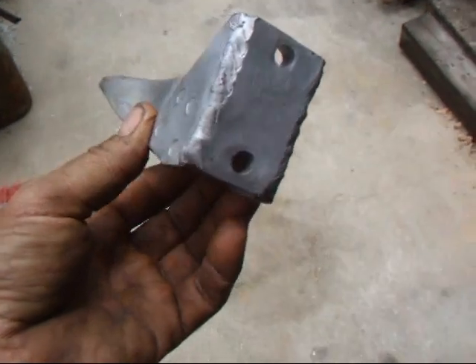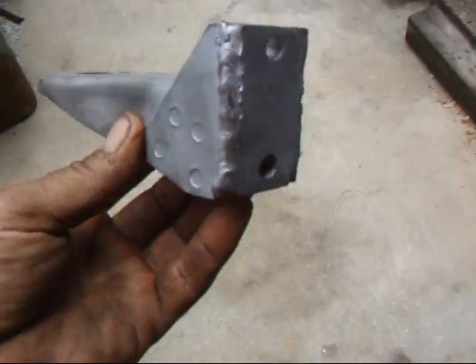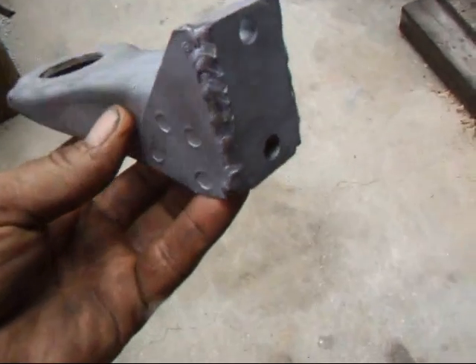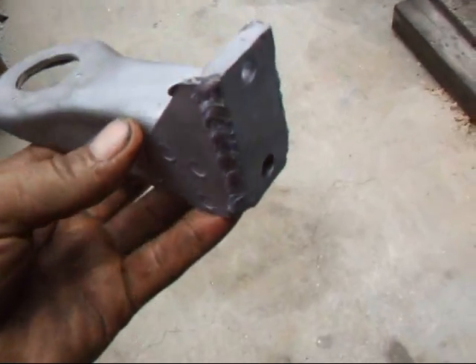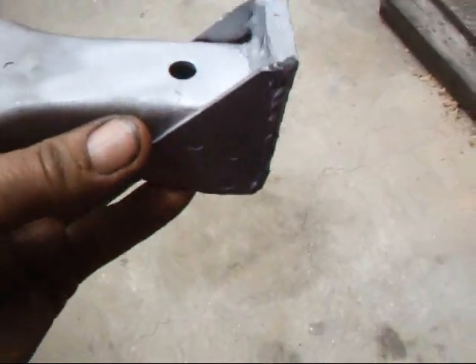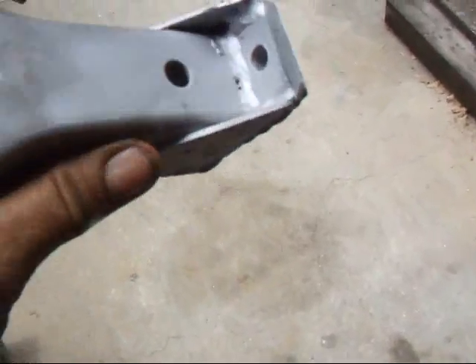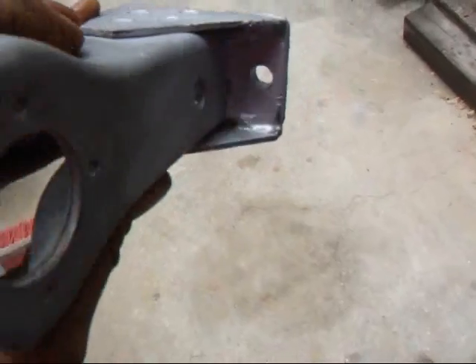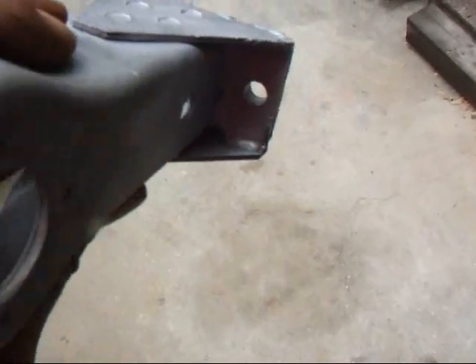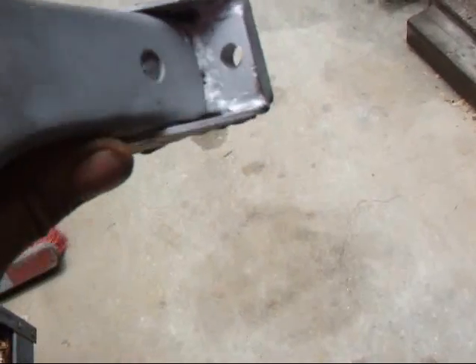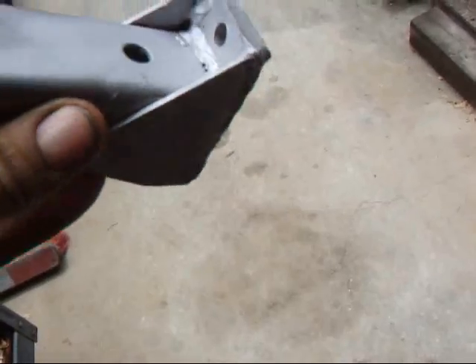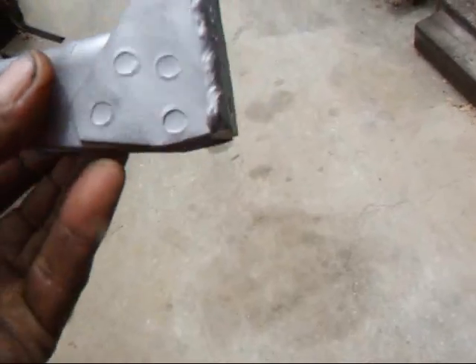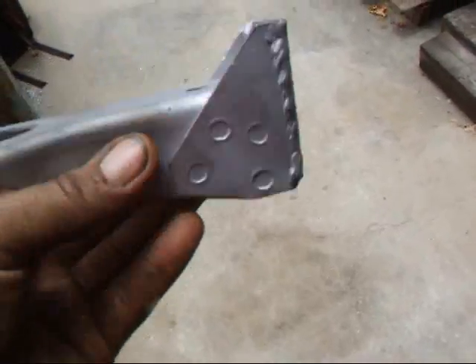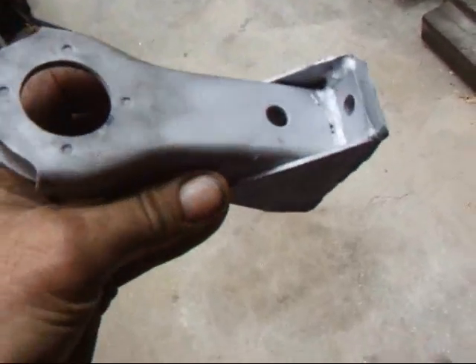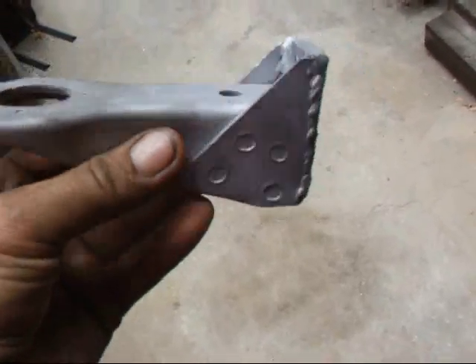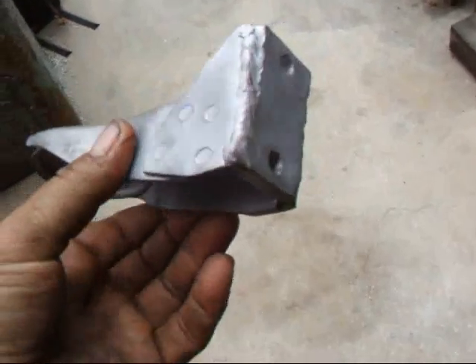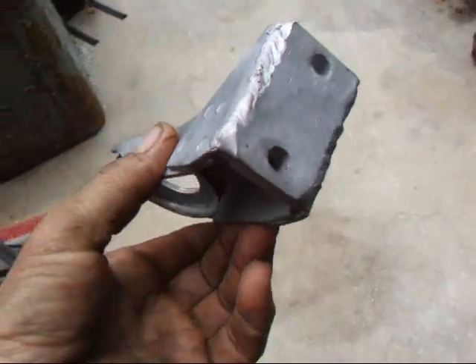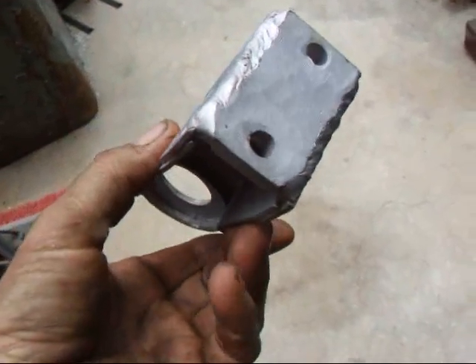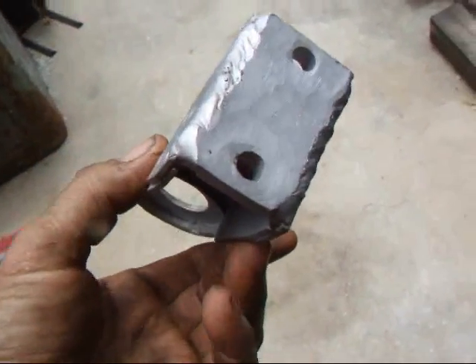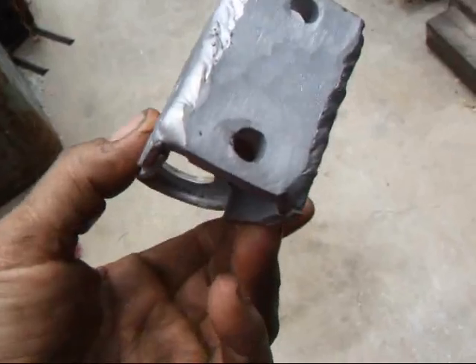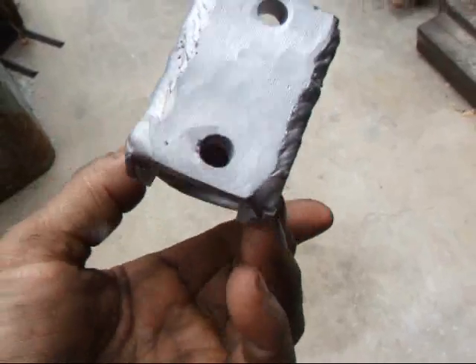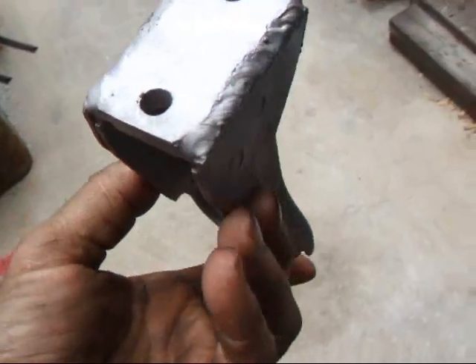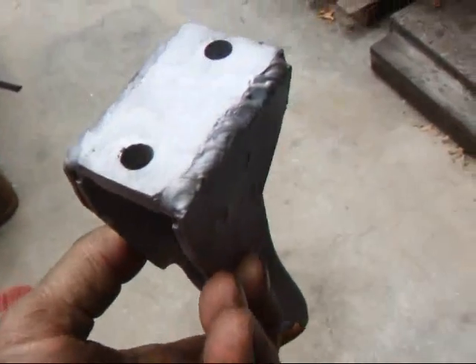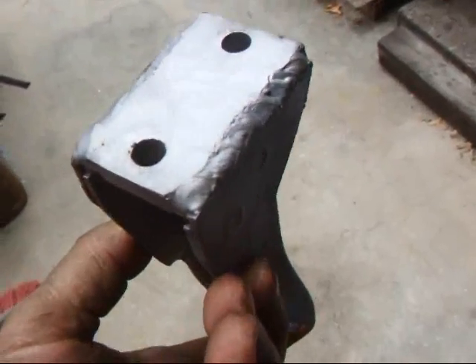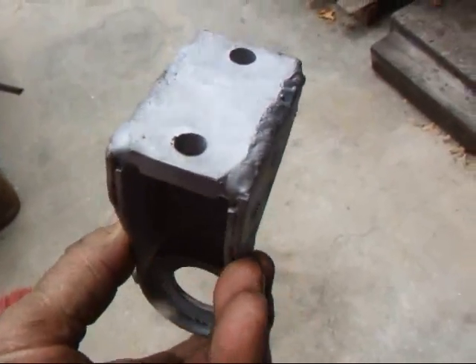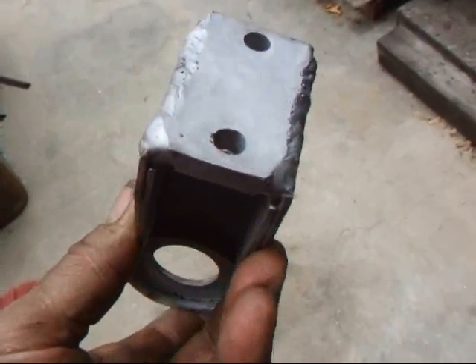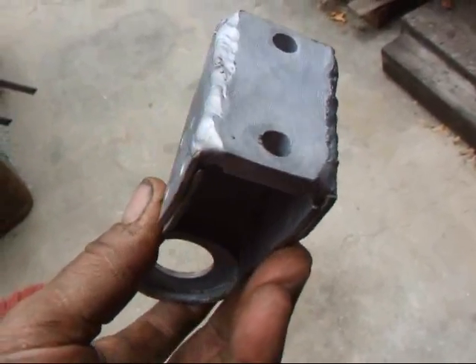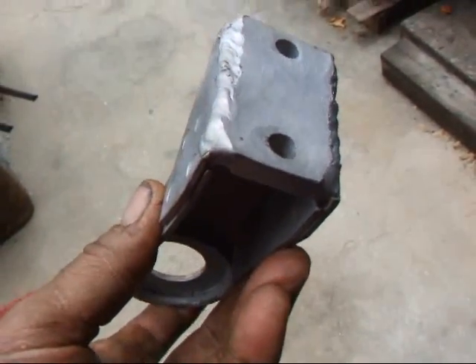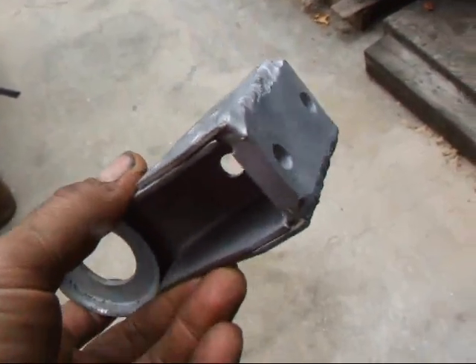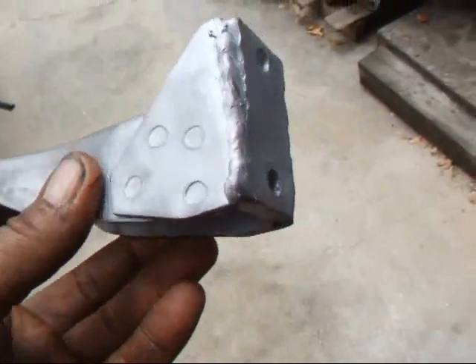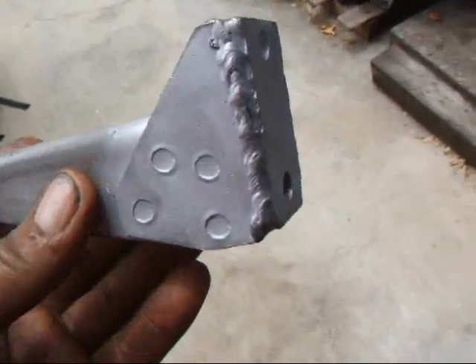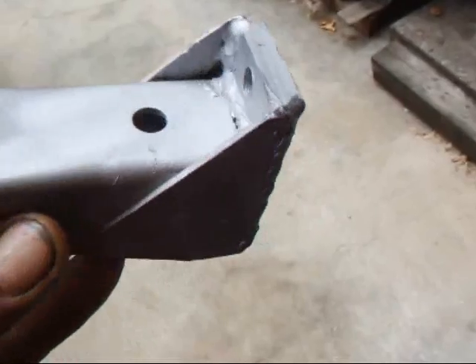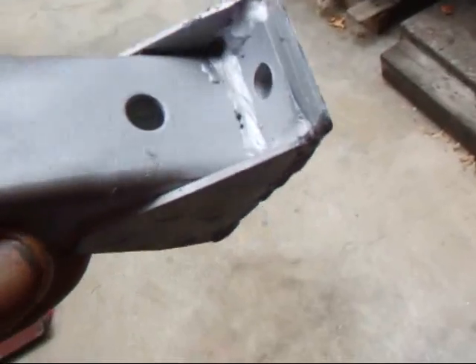Hi, it's John from Costa Mesa R&D. Today I wanted to show you a little trick that we do to these transmission mounts on the car. They fail quite often and it's really a problem — you can't shift the thing into gears and it's just miserable.